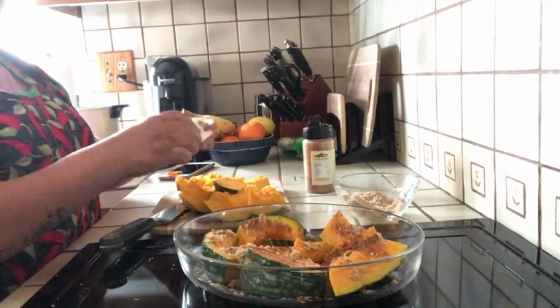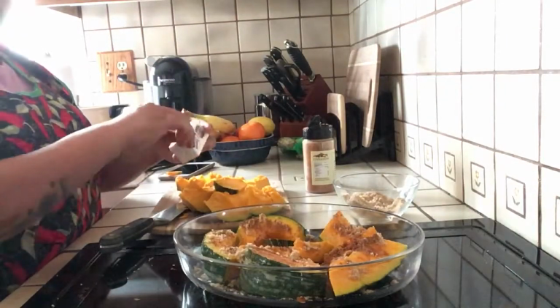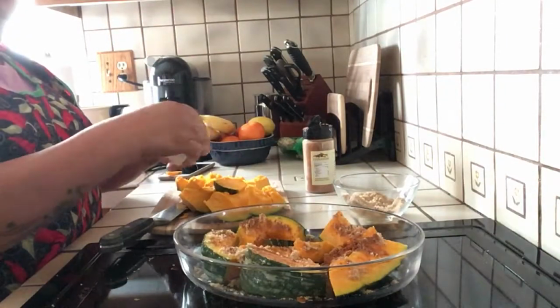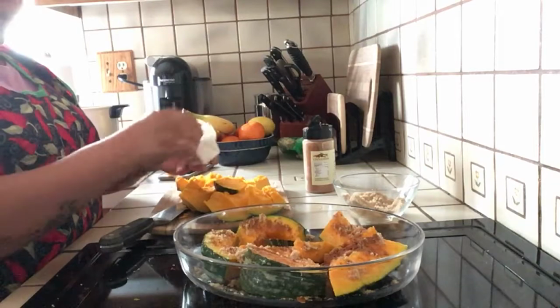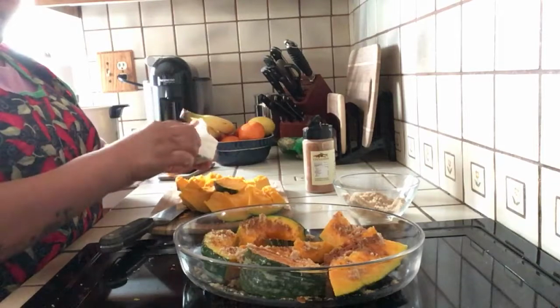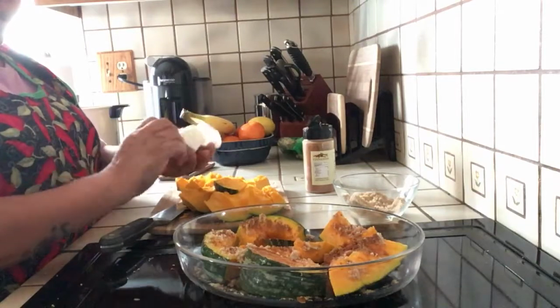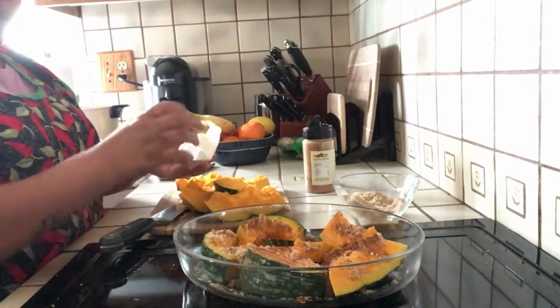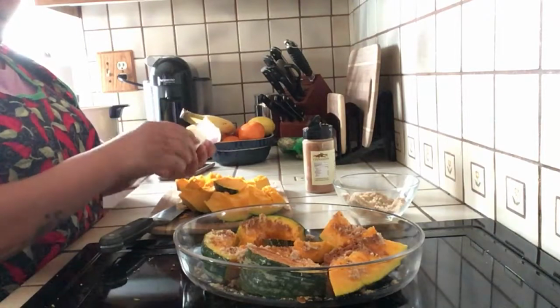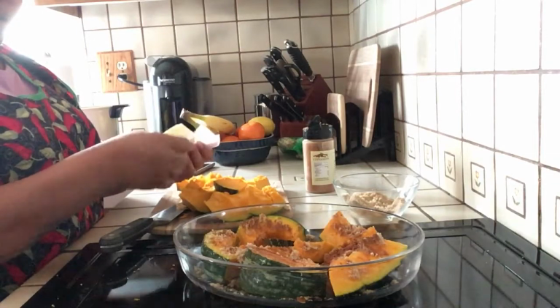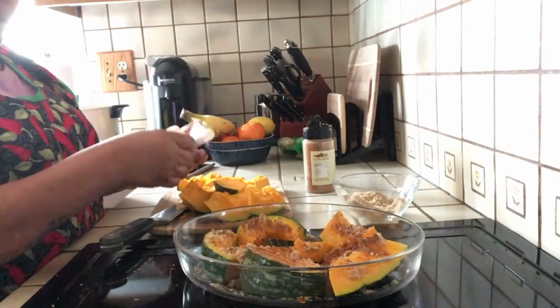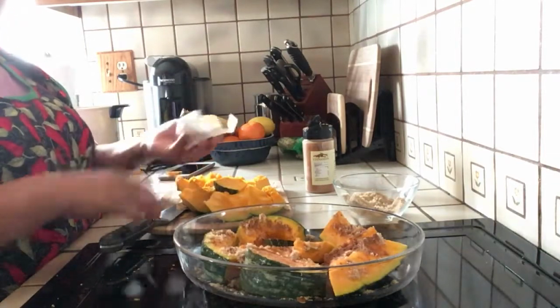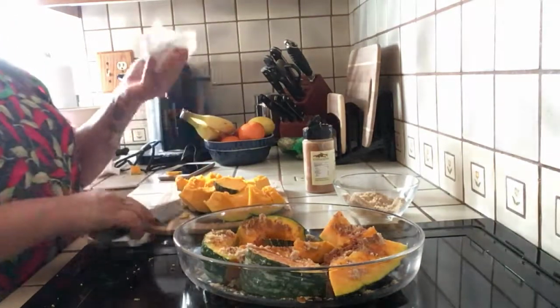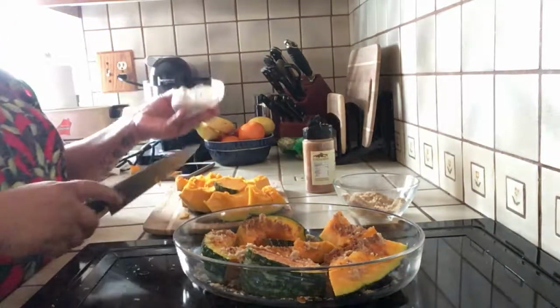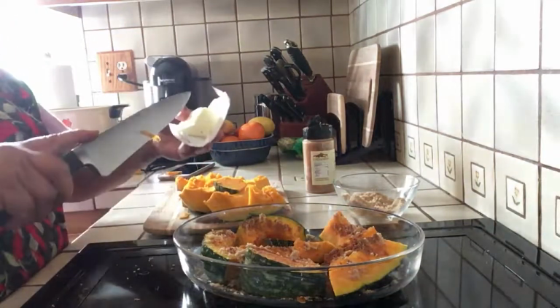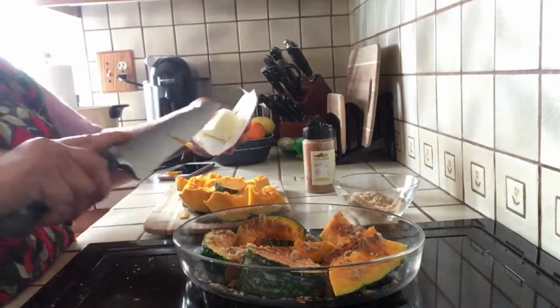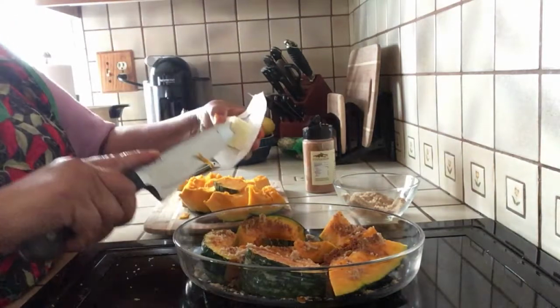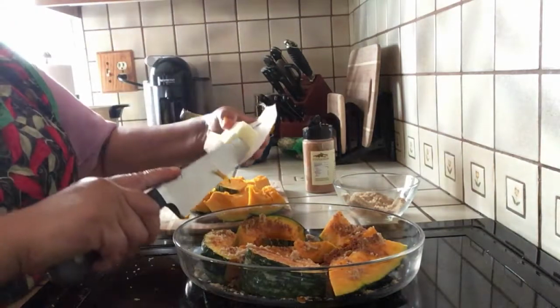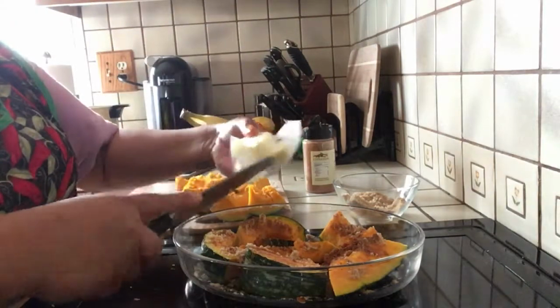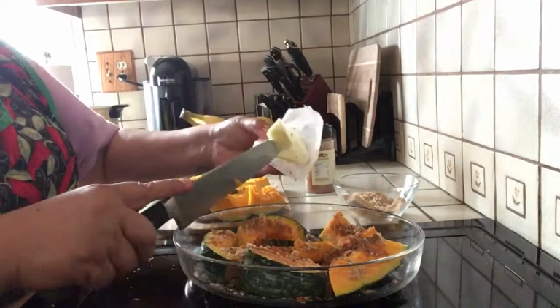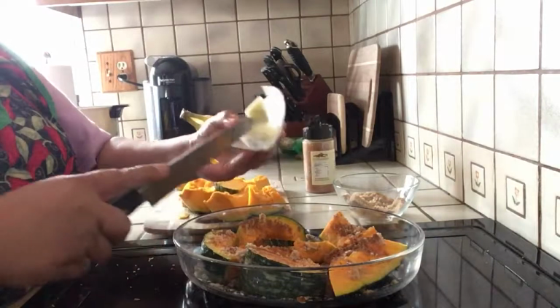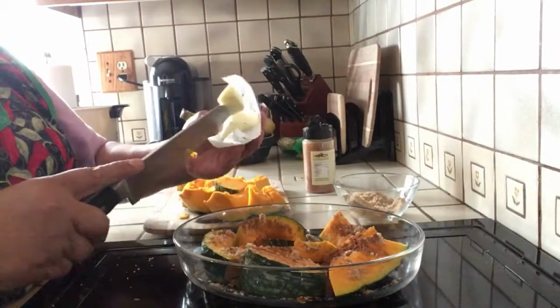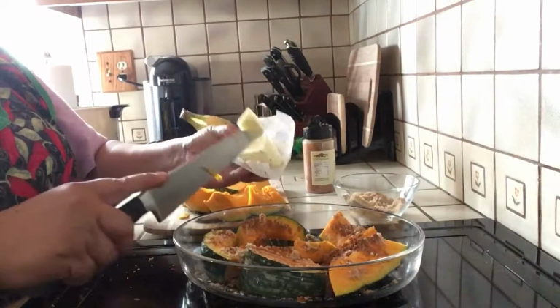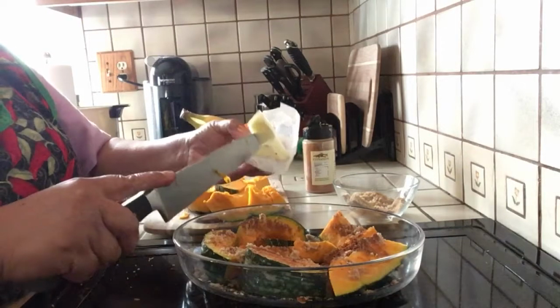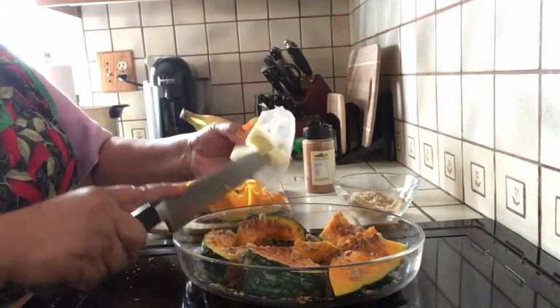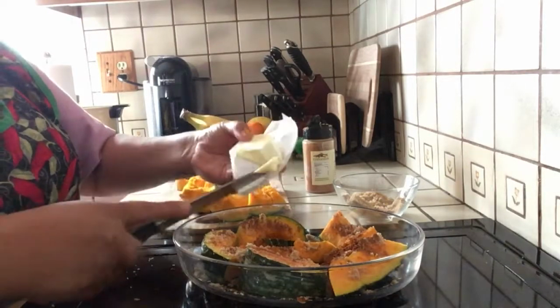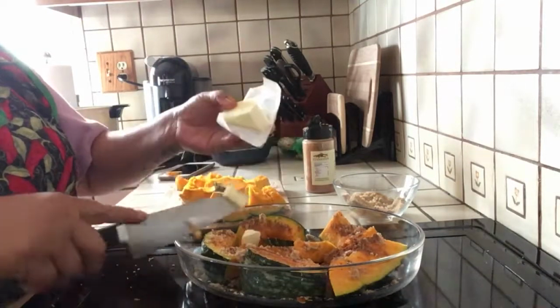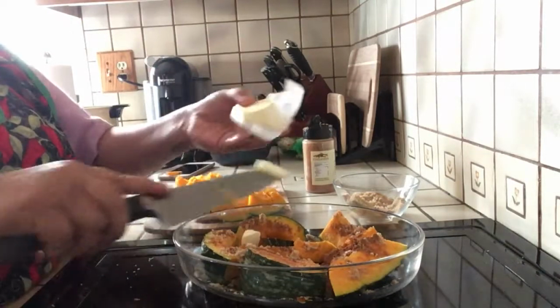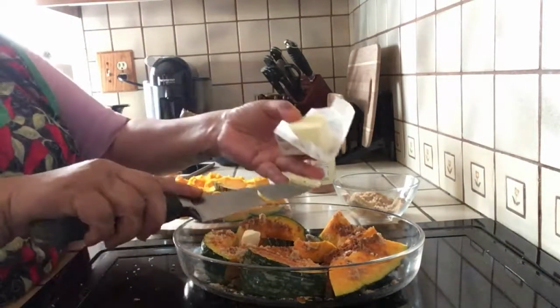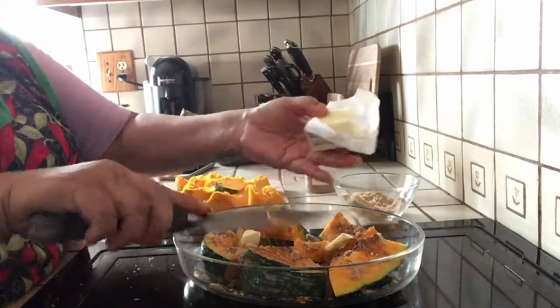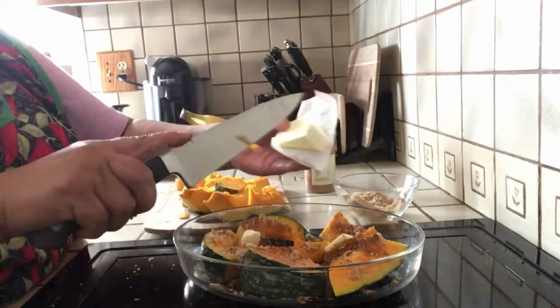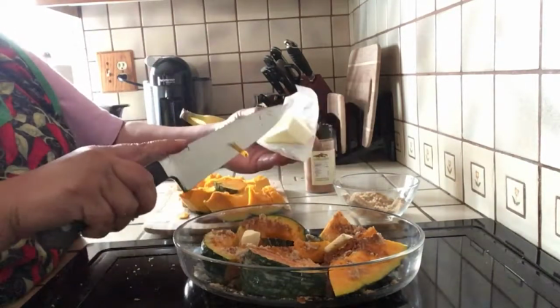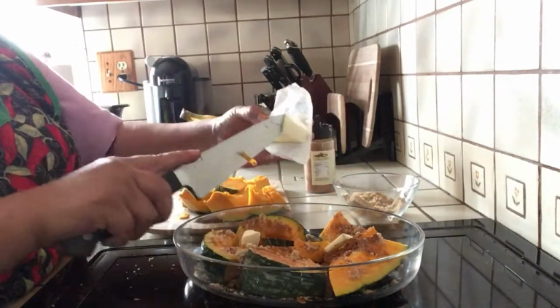And then I put some butter. This is about two tablespoons of butter — nah, probably about one tablespoon. One and a half.